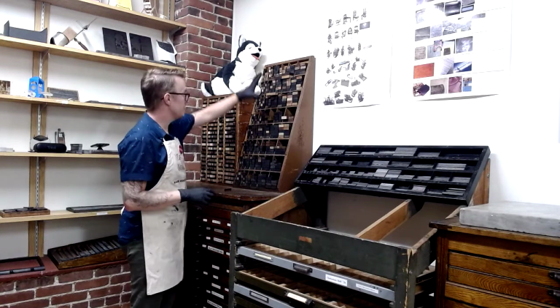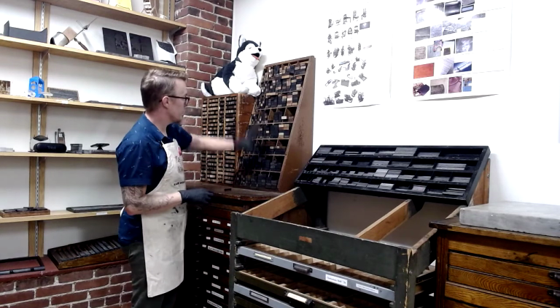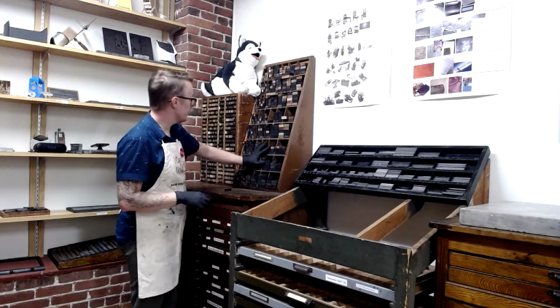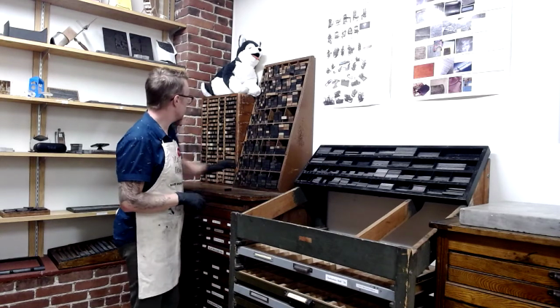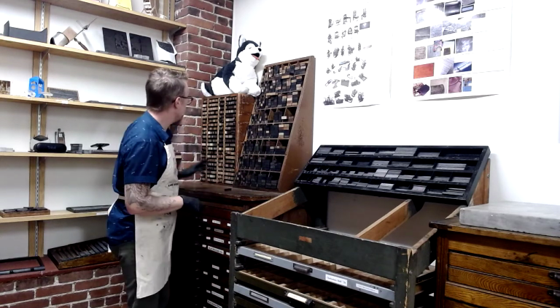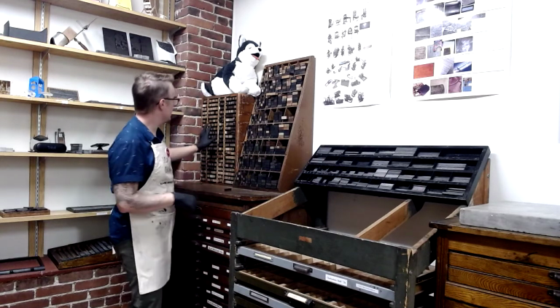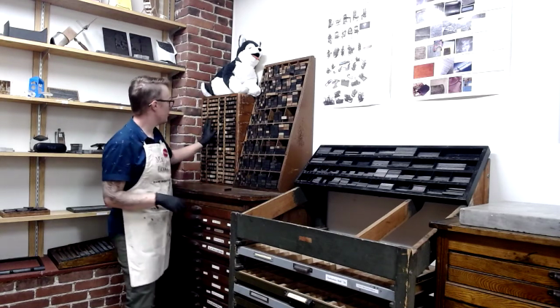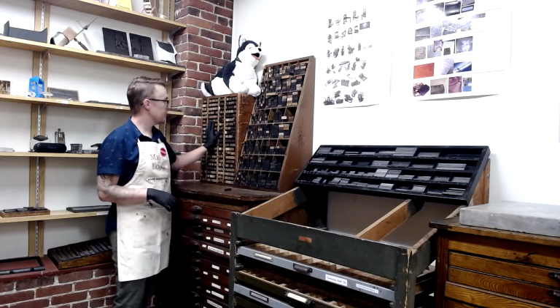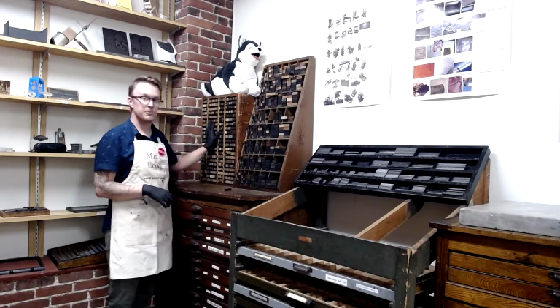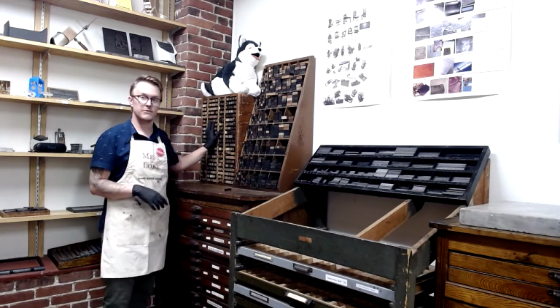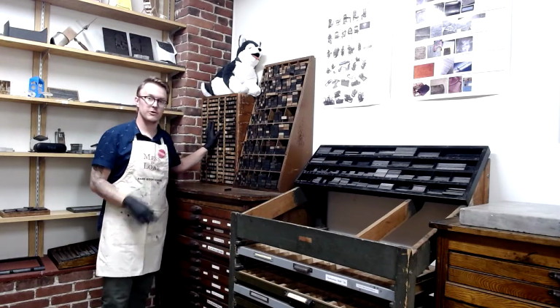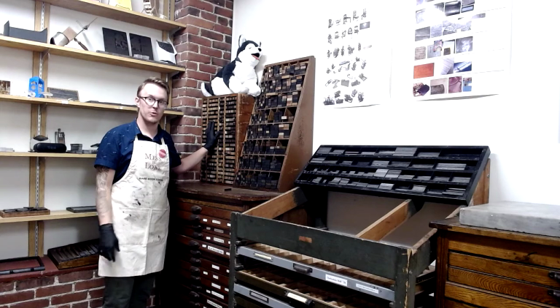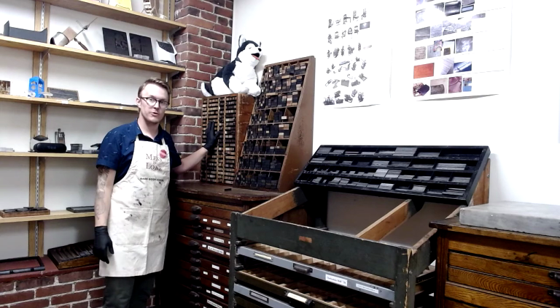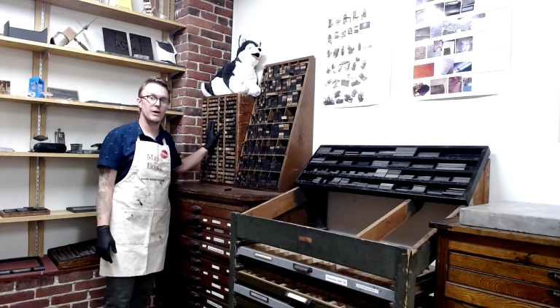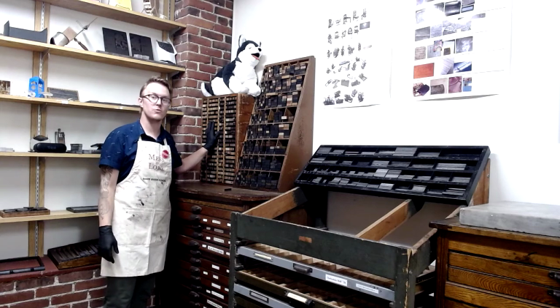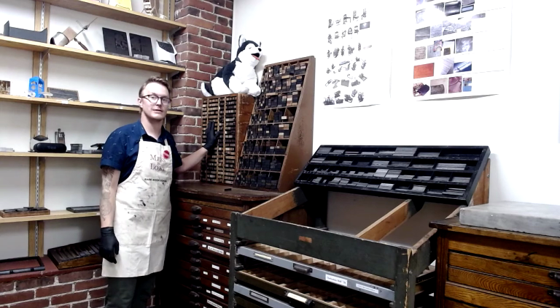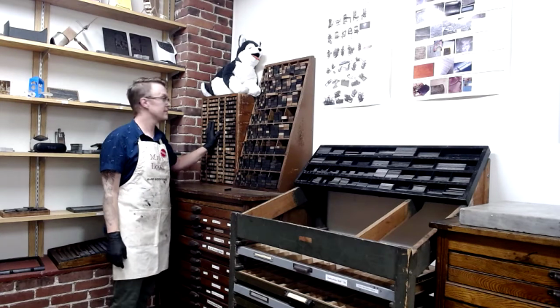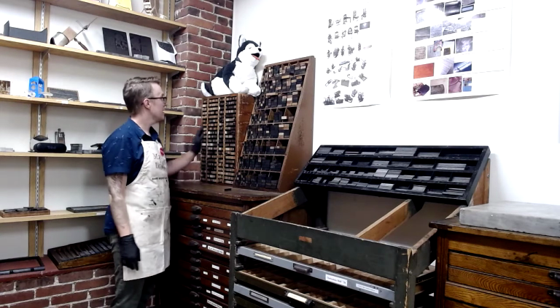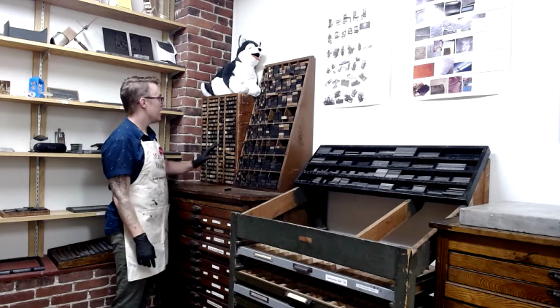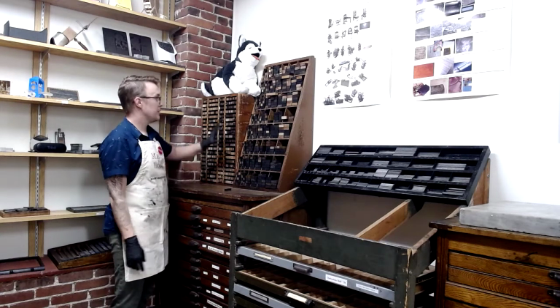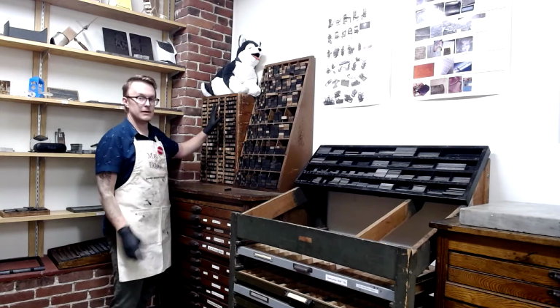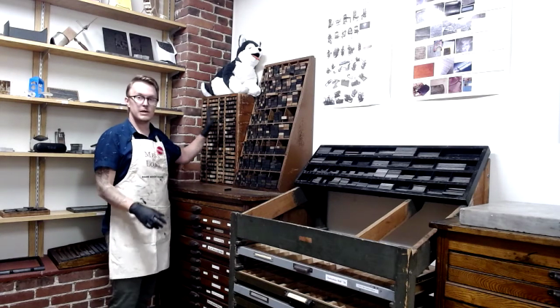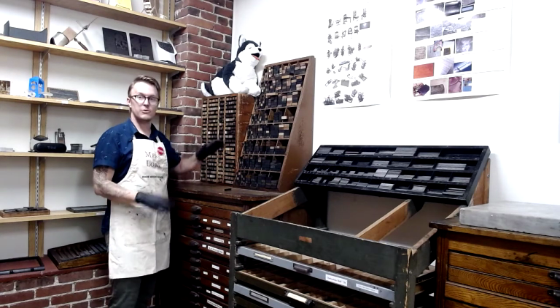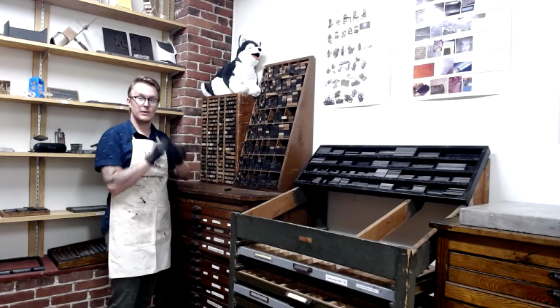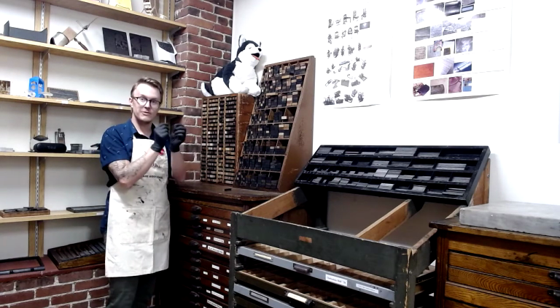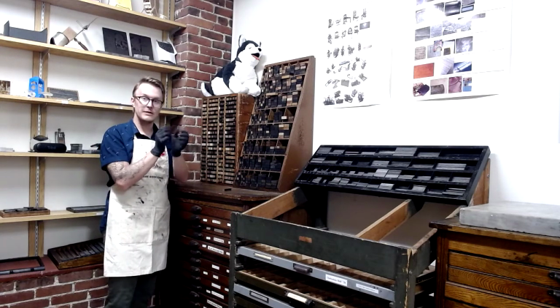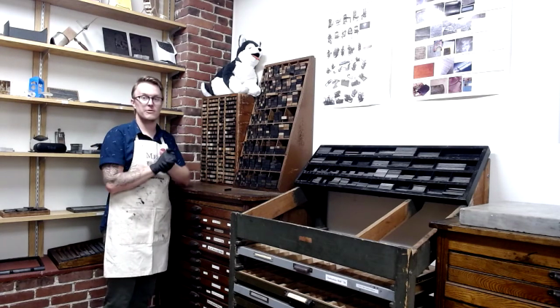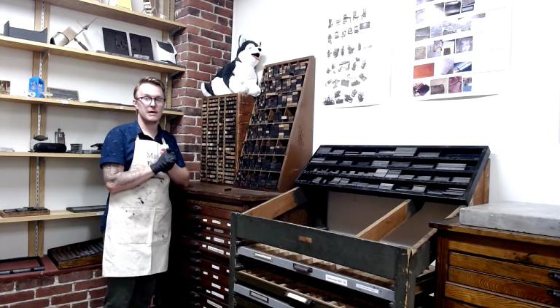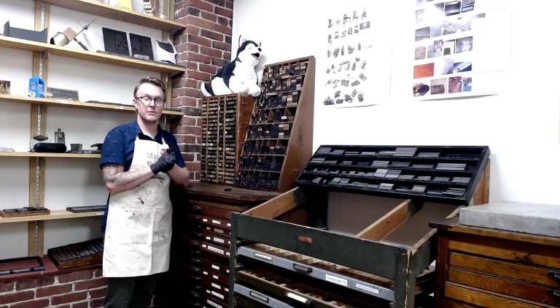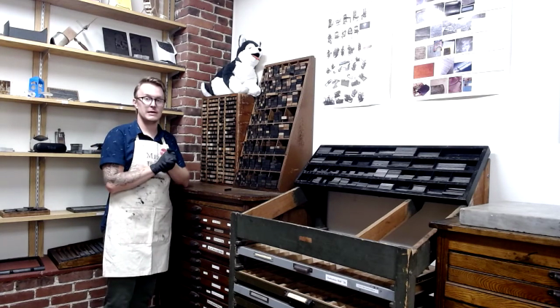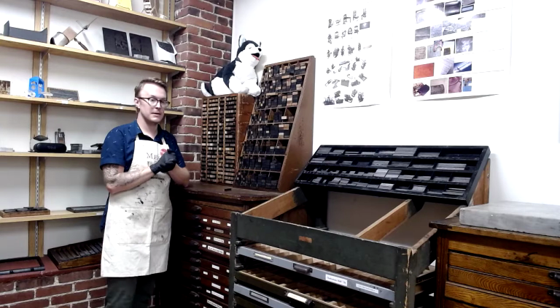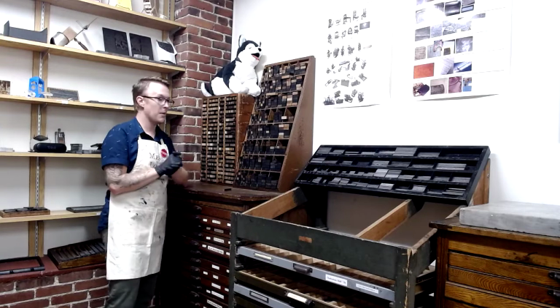This is the larger furniture, and then these are thinner pieces of furniture referred to as reglets that we can use when we have just a little bit of space that we need to make up.